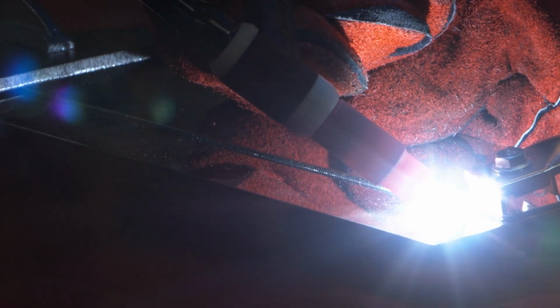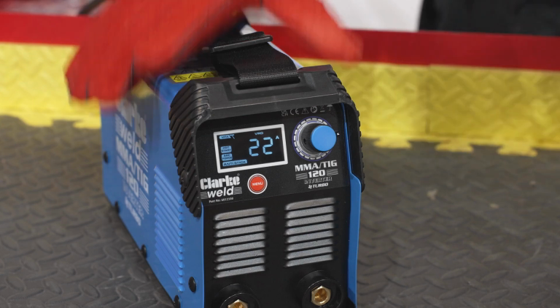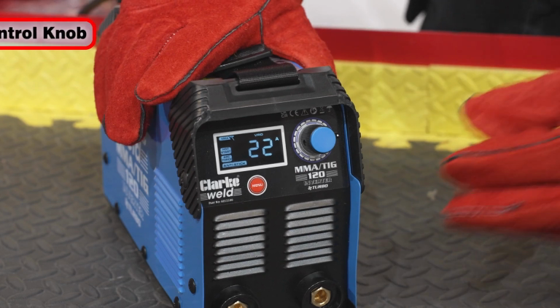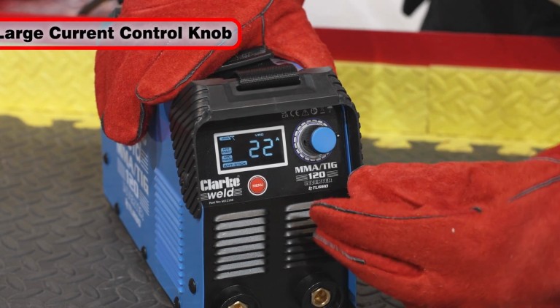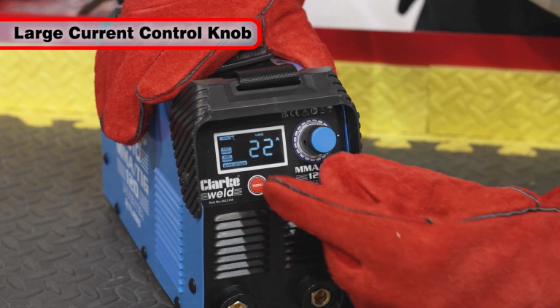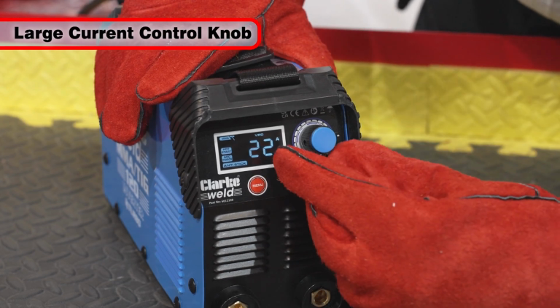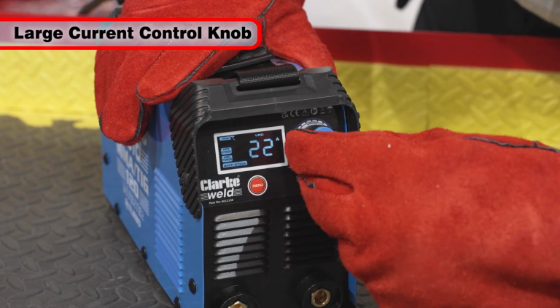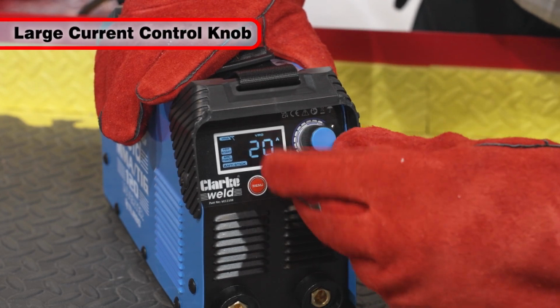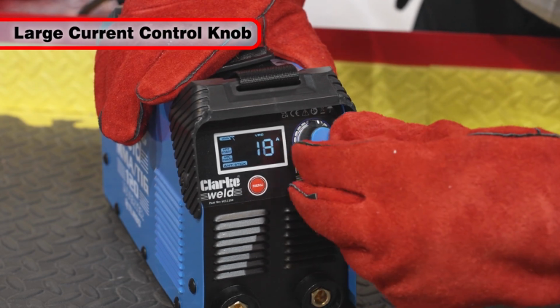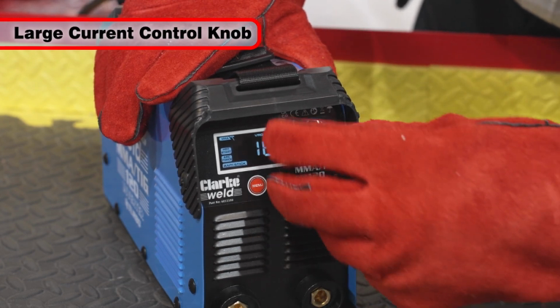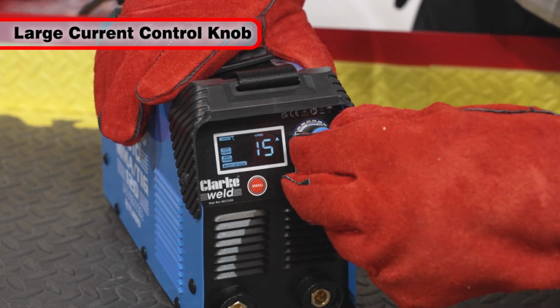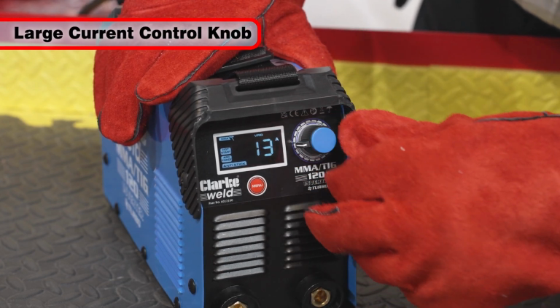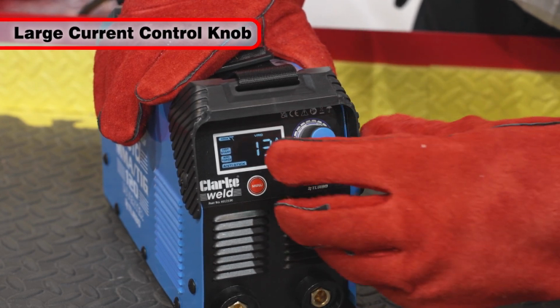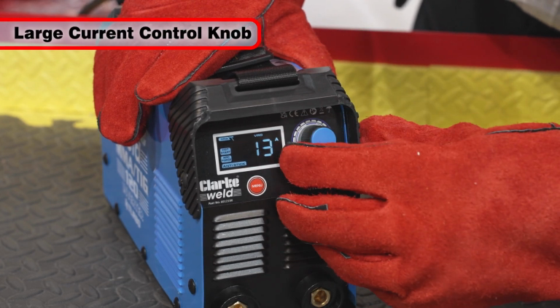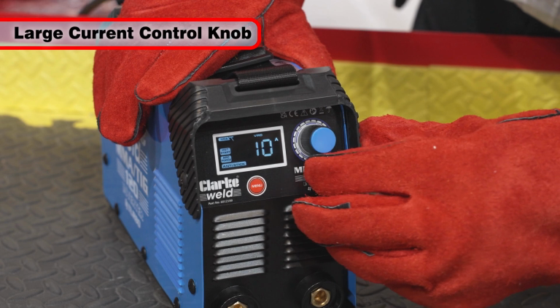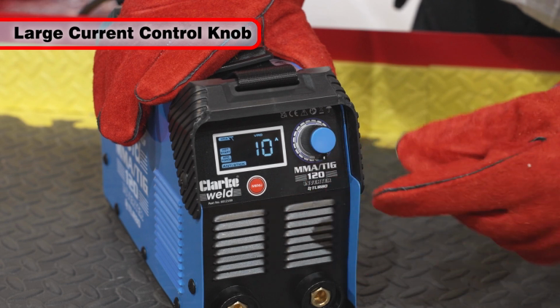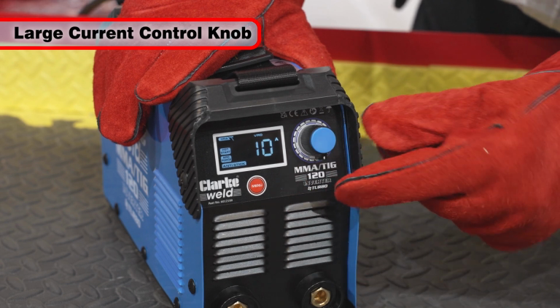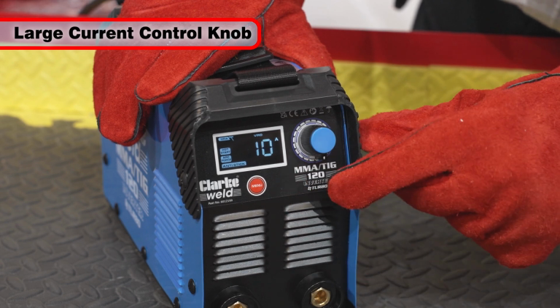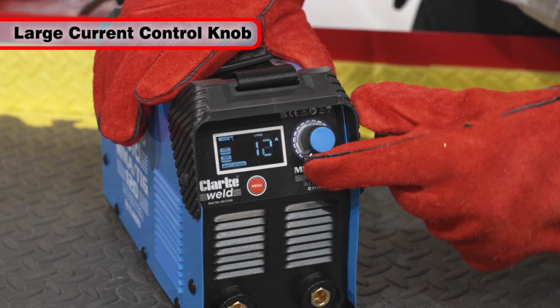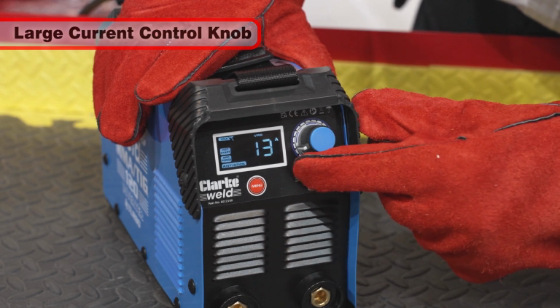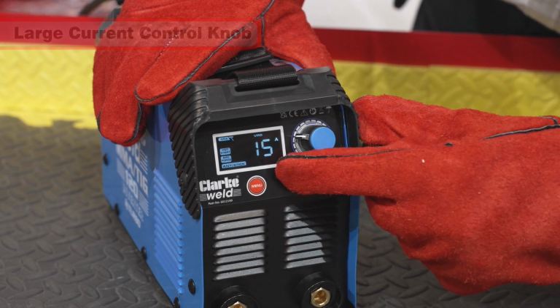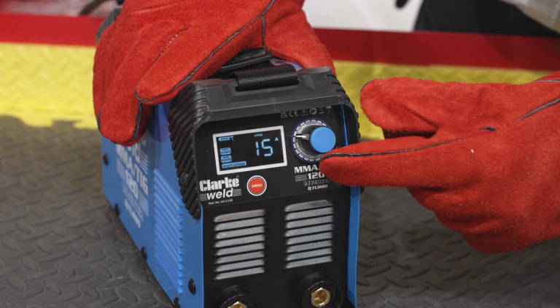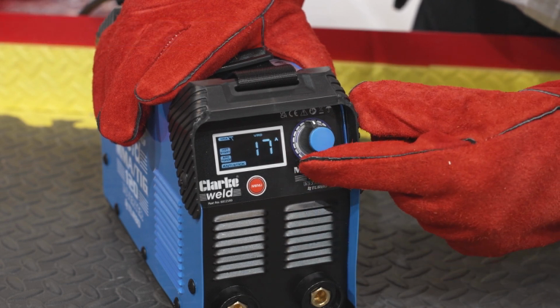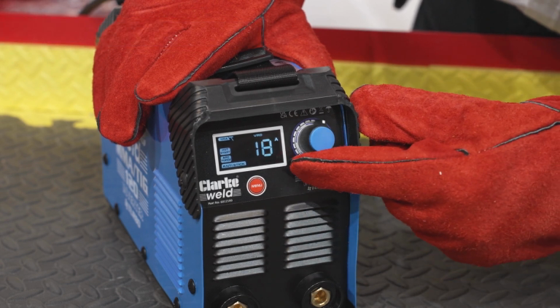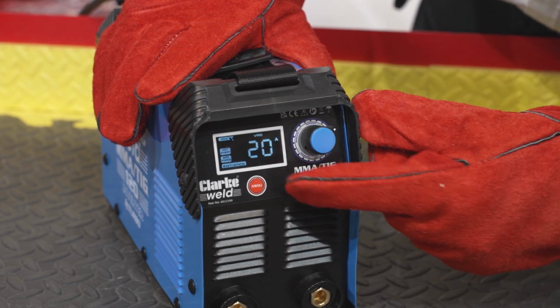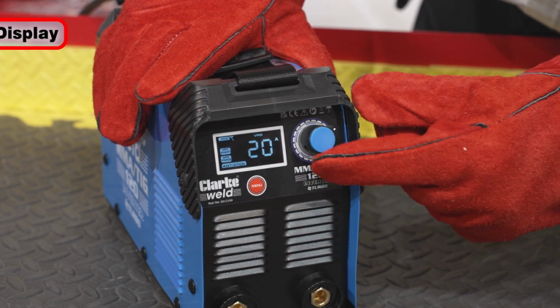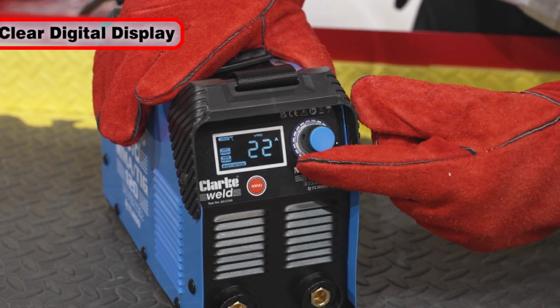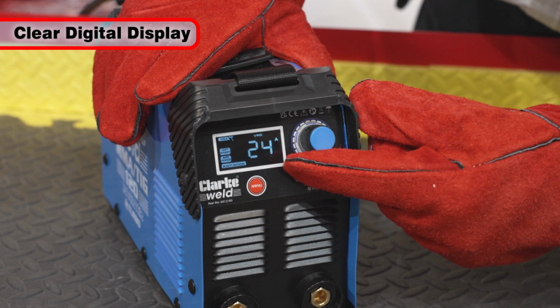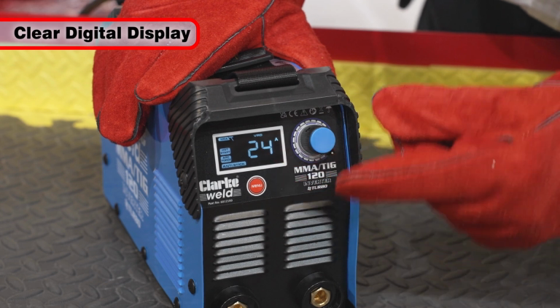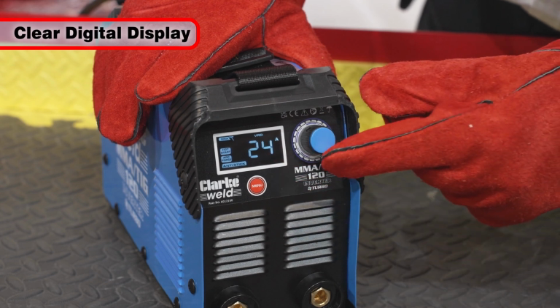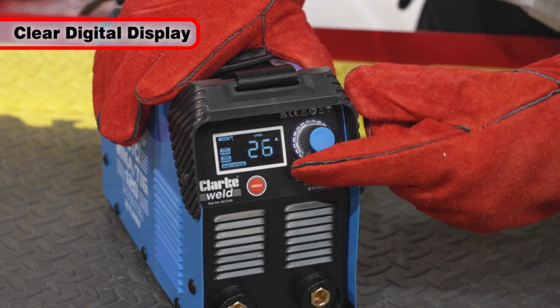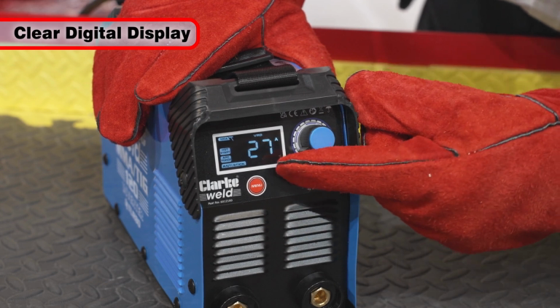These welders feature a large current control knob to facilitate easy operation when wearing welding gloves, with the variable output current being shown on a clear digital display.